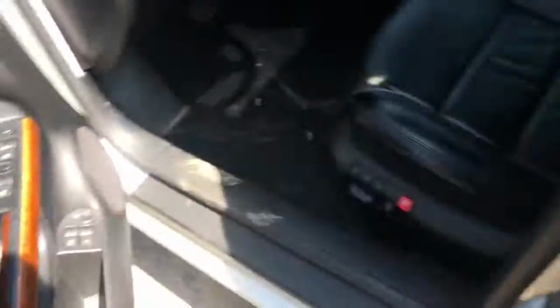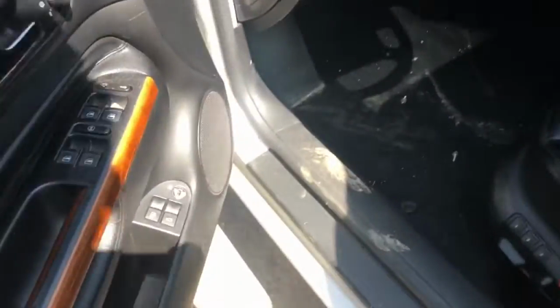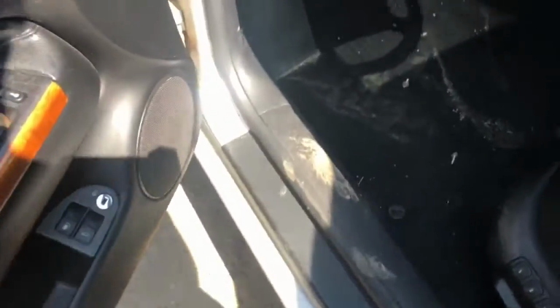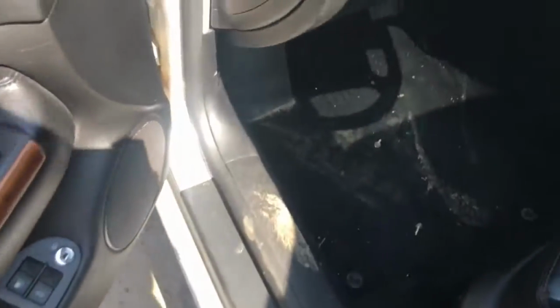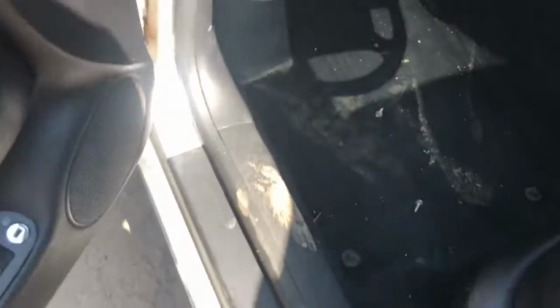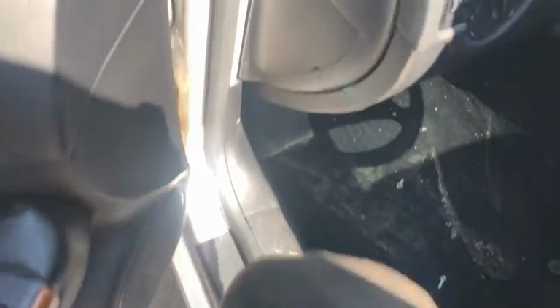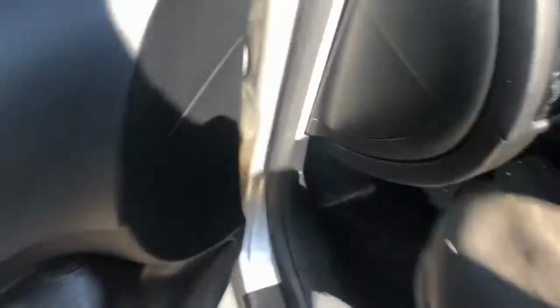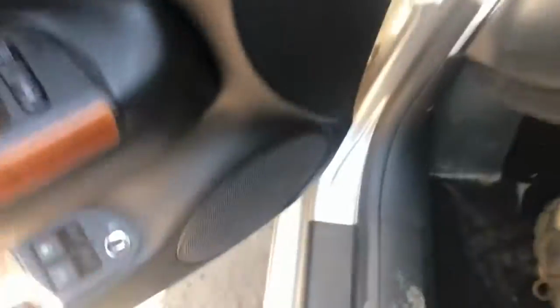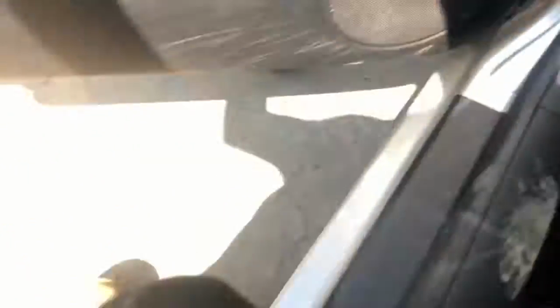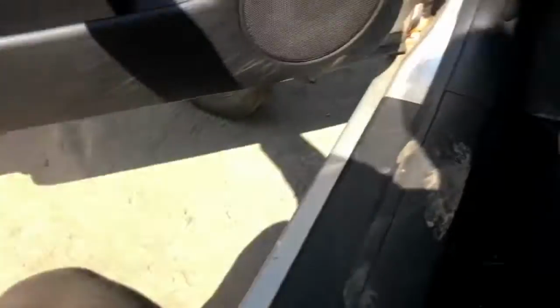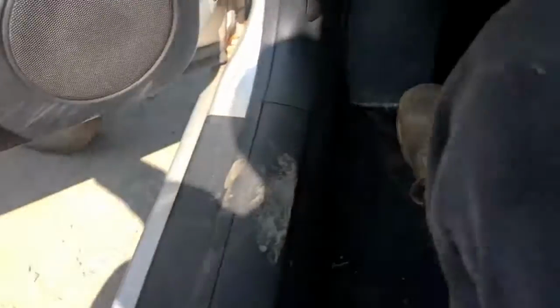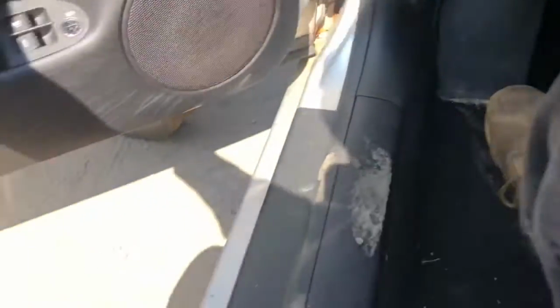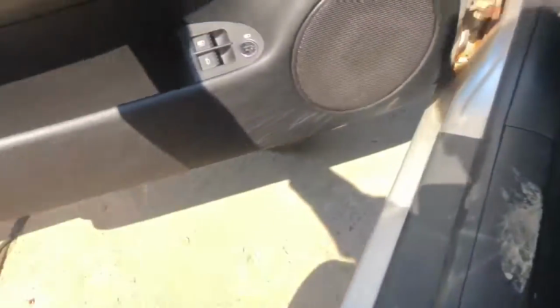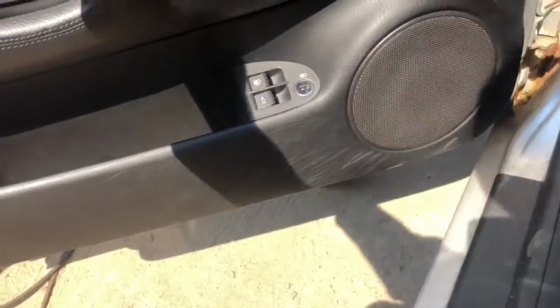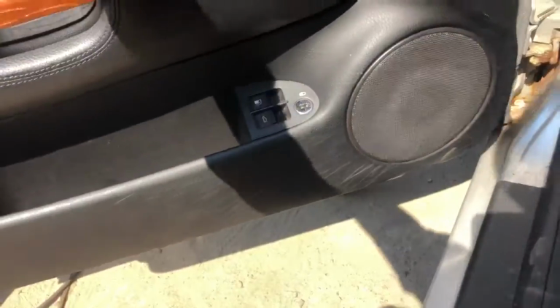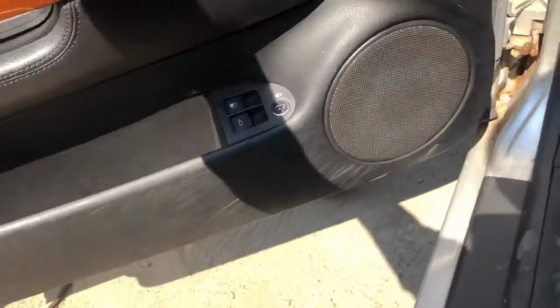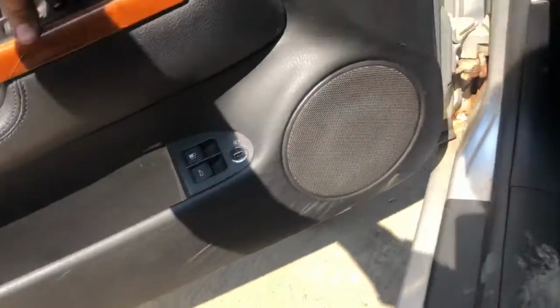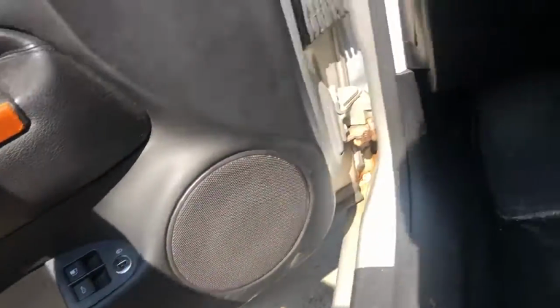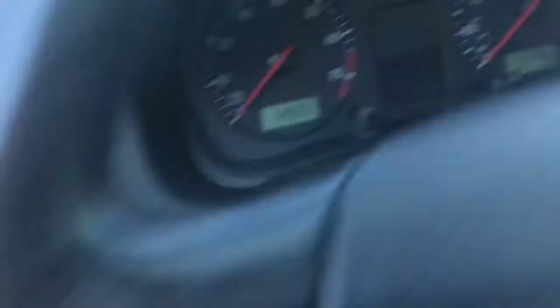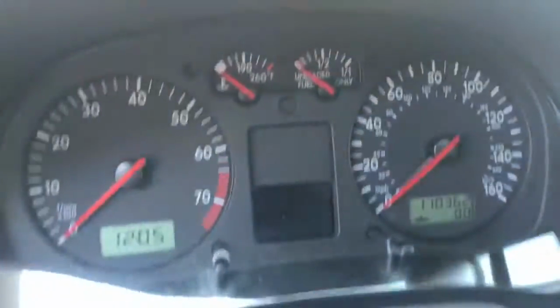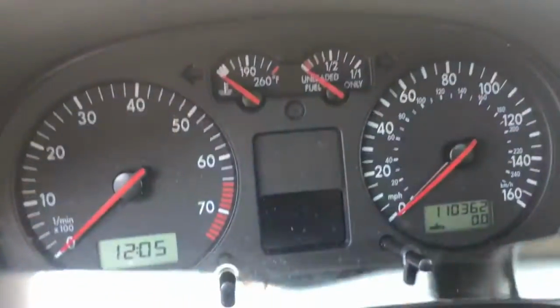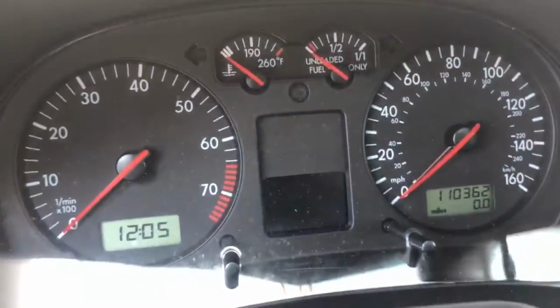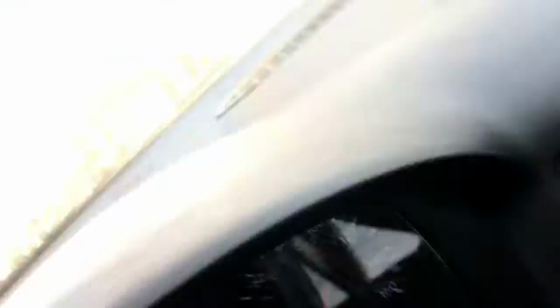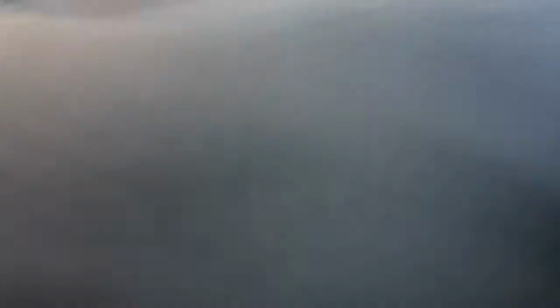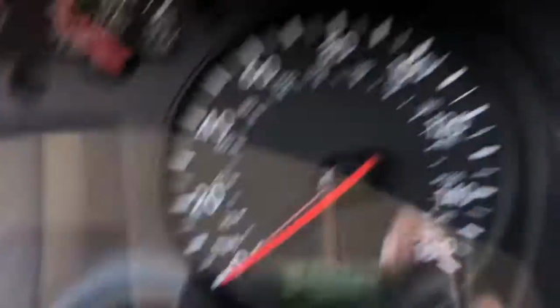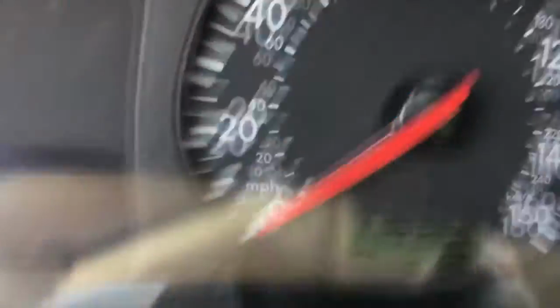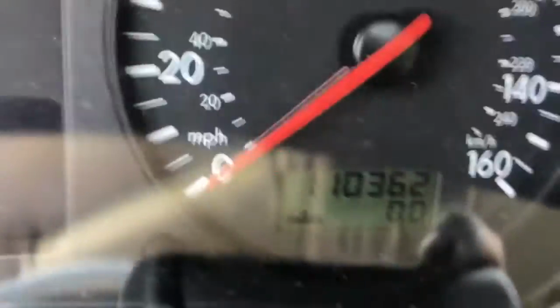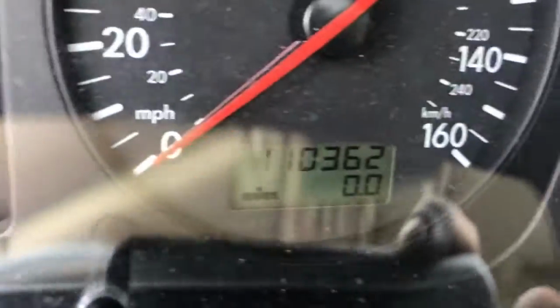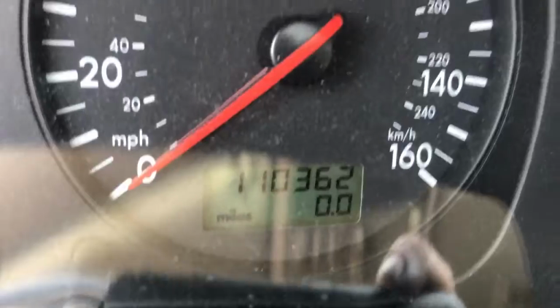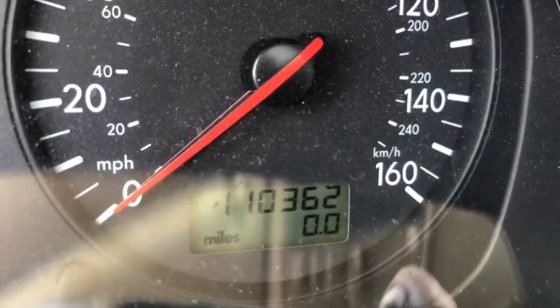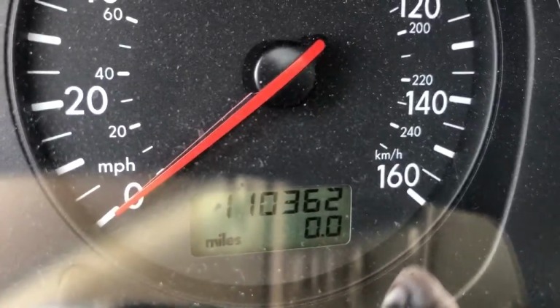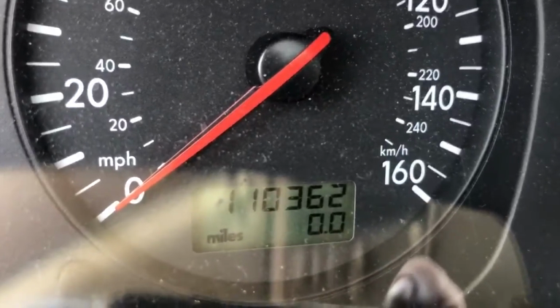It's got power windows — rear works, front works. That's your speedometer. It has a hundred and ten thousand miles.